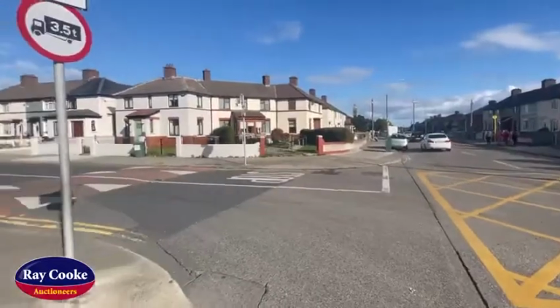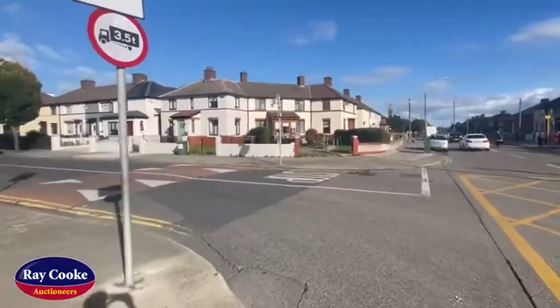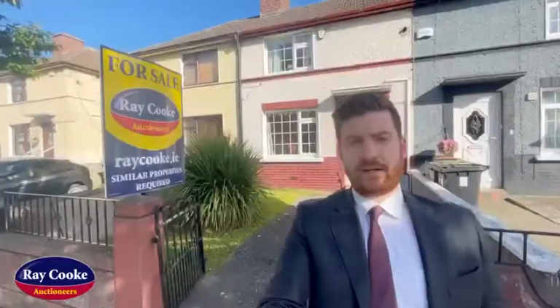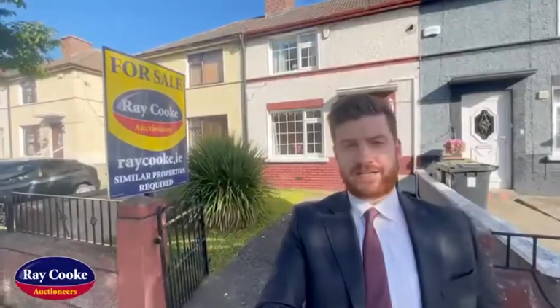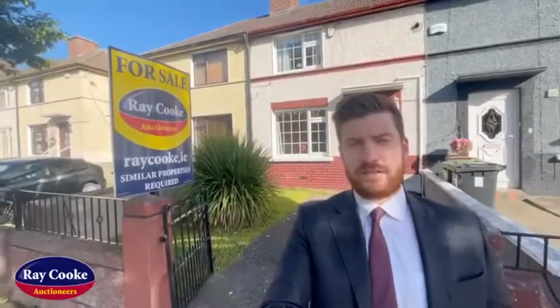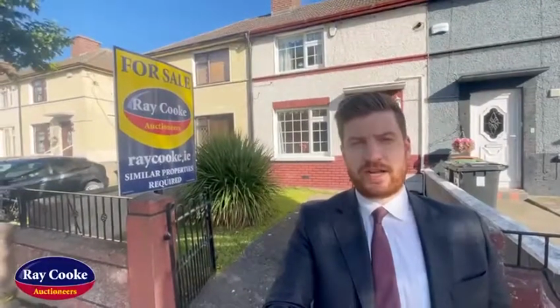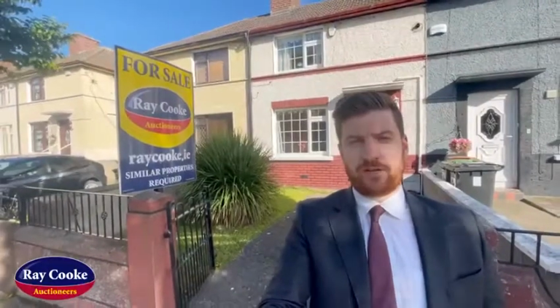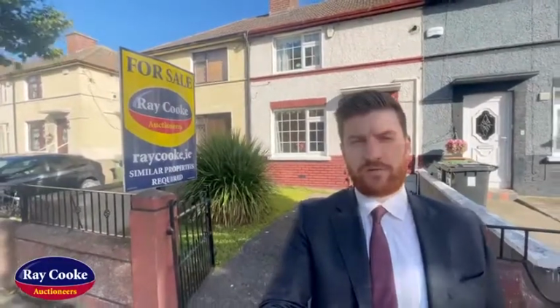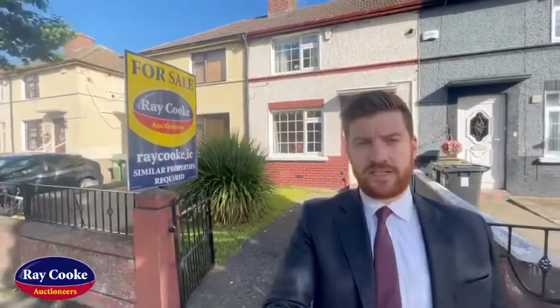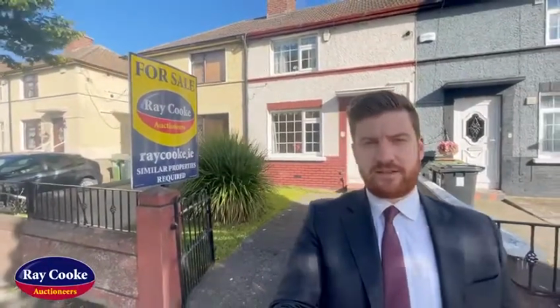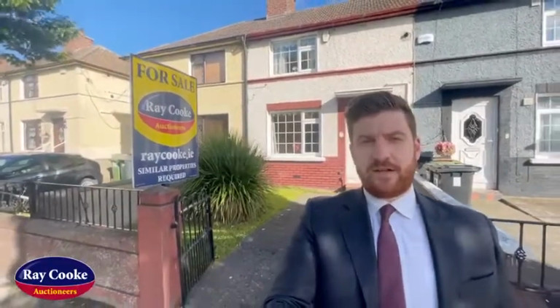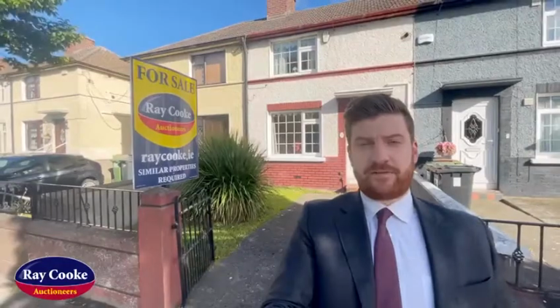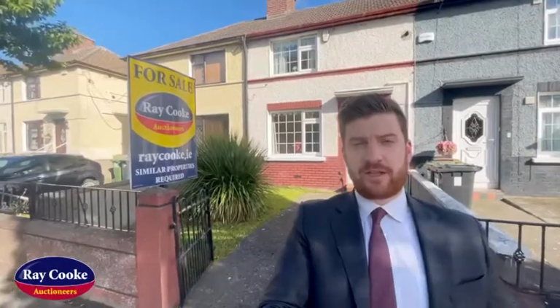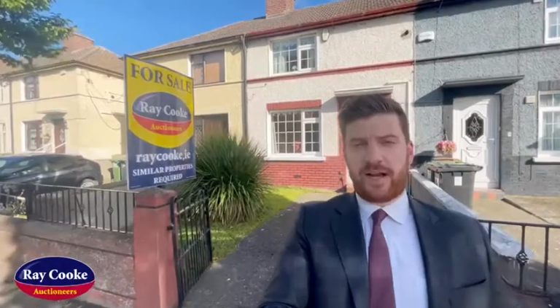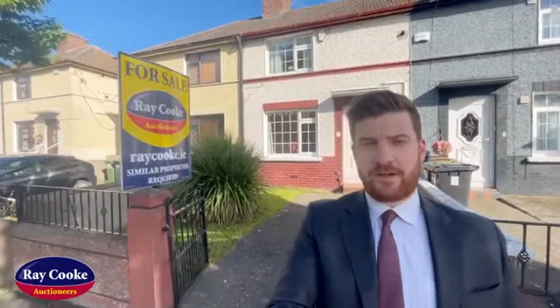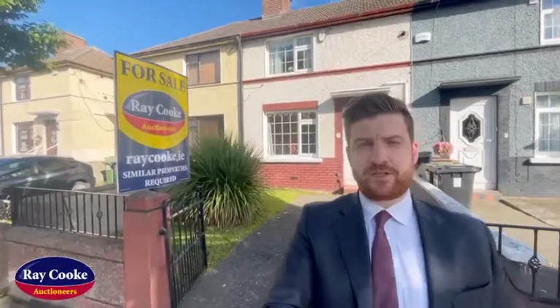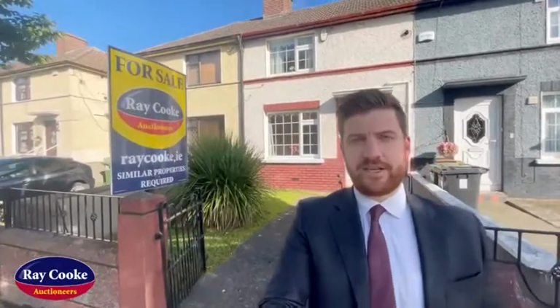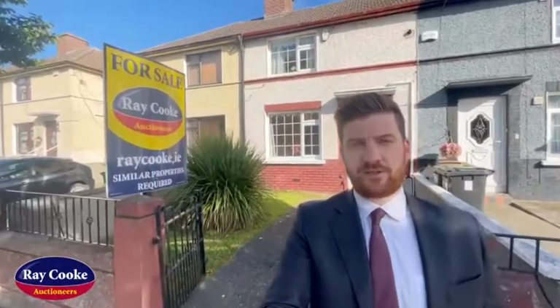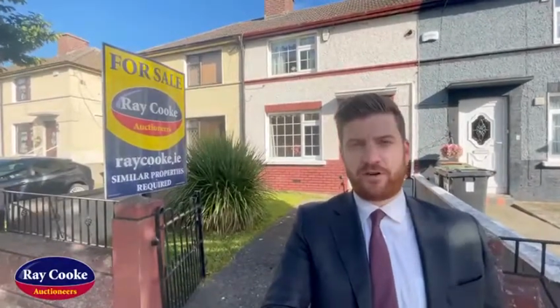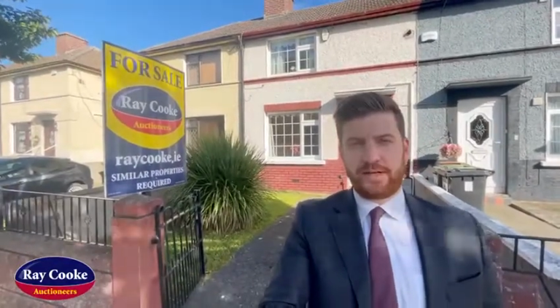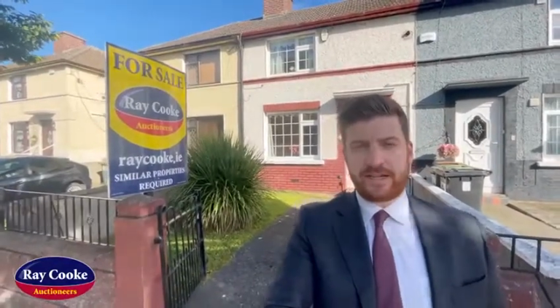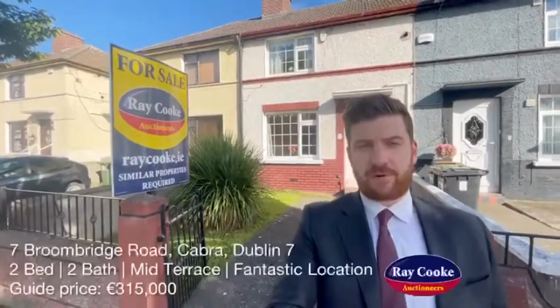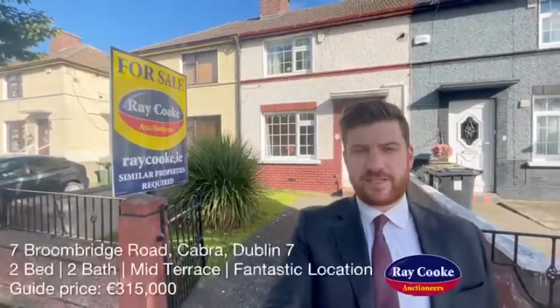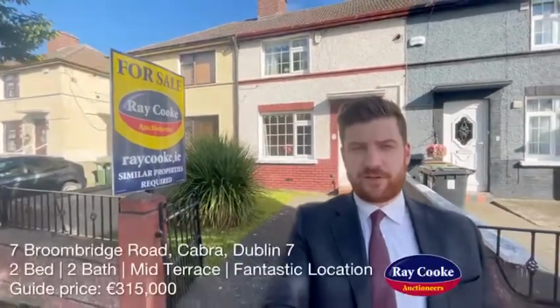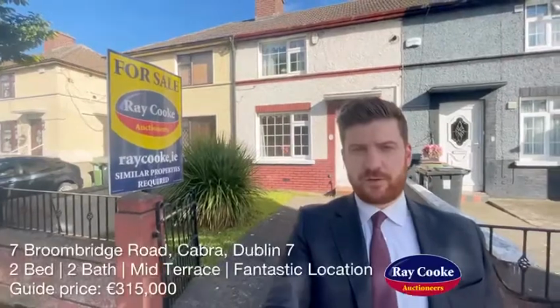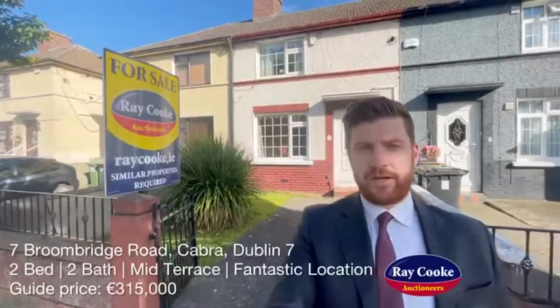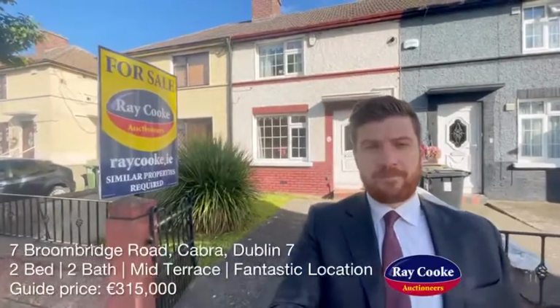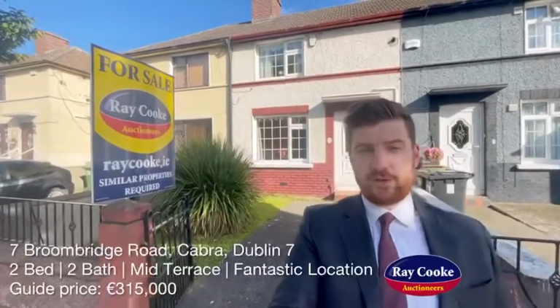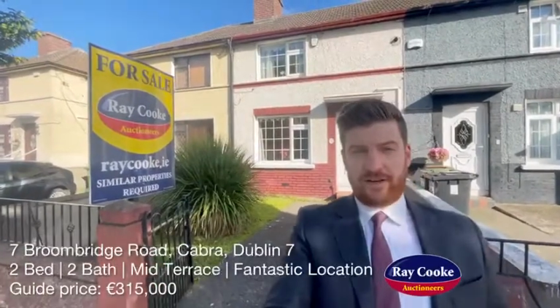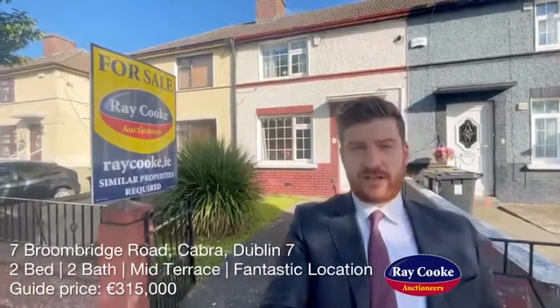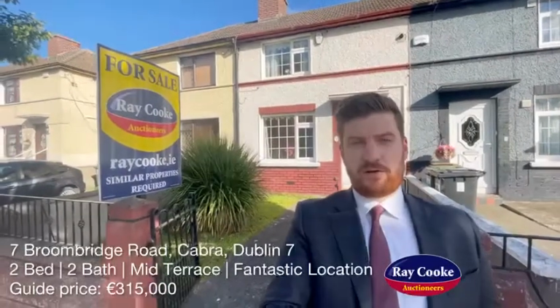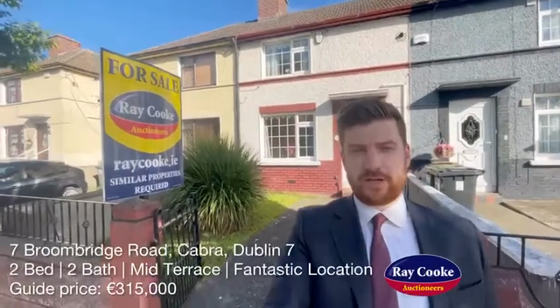The location here is excellent — you're just down the road from the city centre, you have the Luas Line at Cabra, Heuston train station is just down the road, there are excellent primary and secondary schools close by, and a host of amenities around the corner as well.